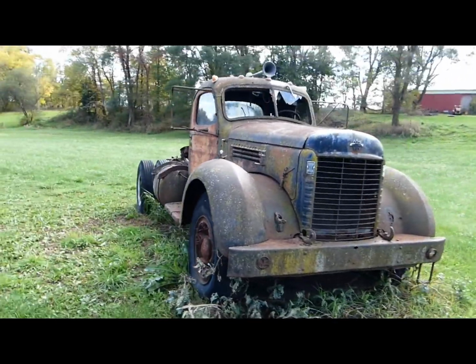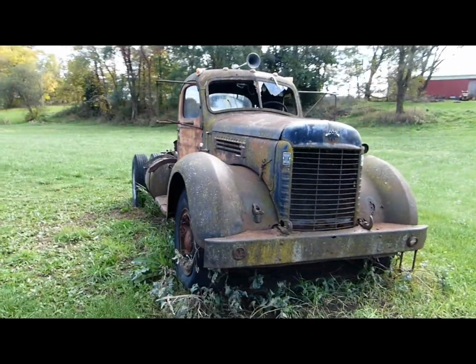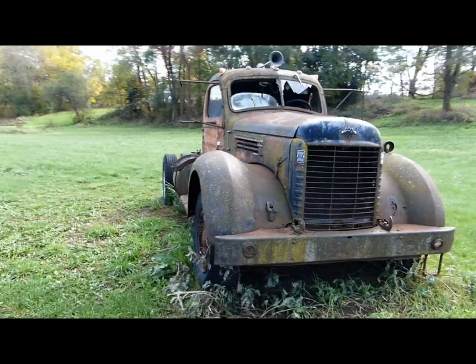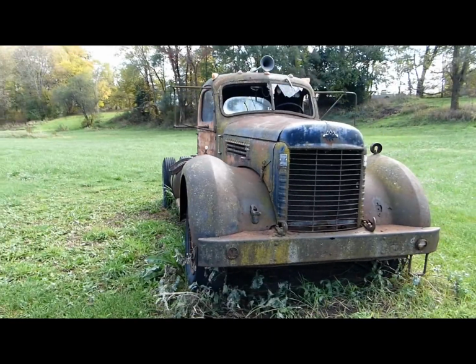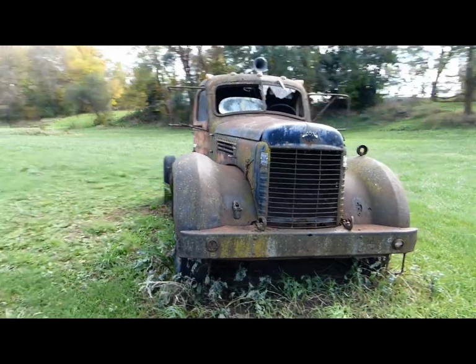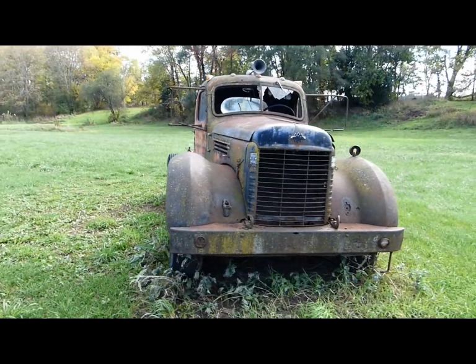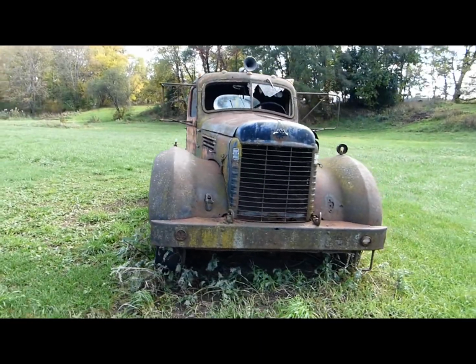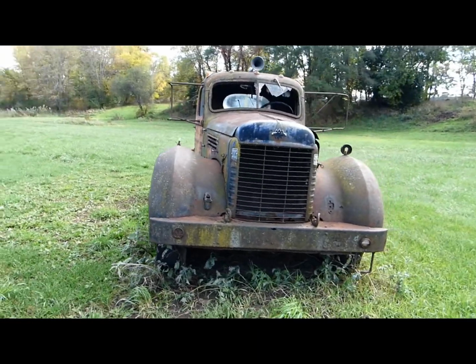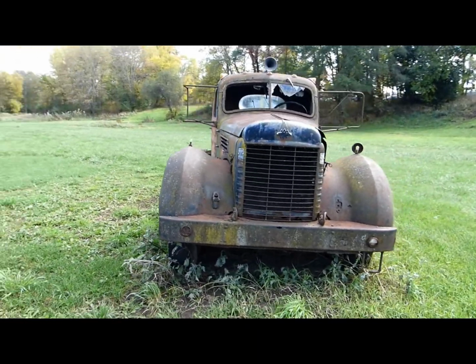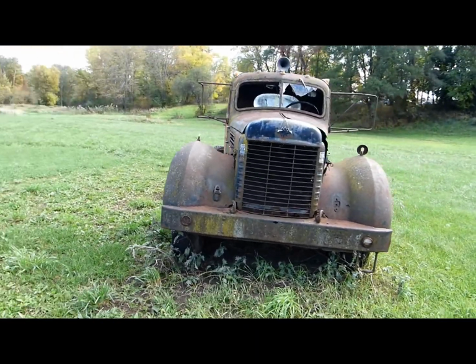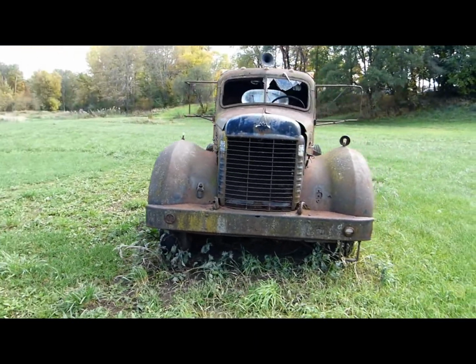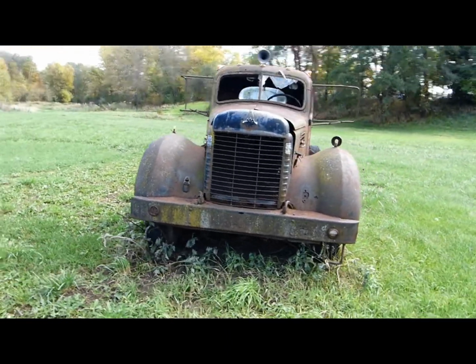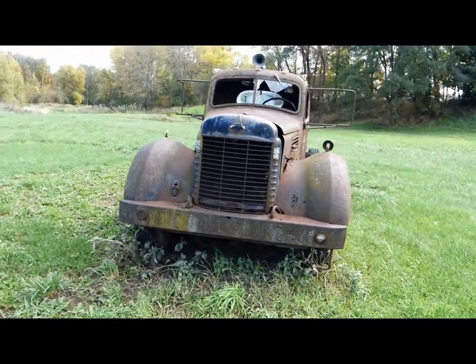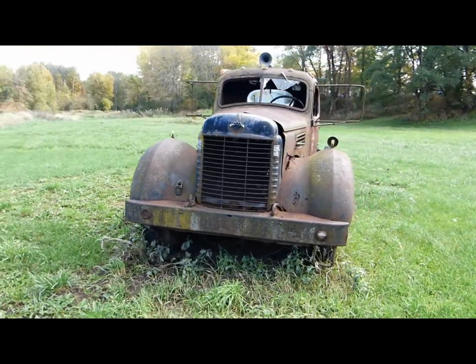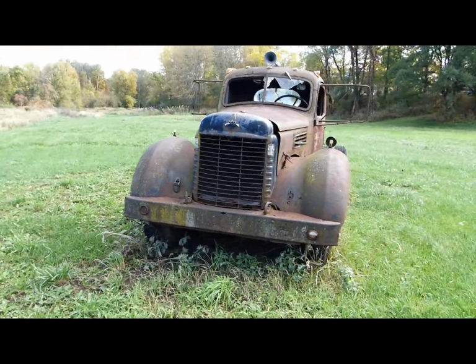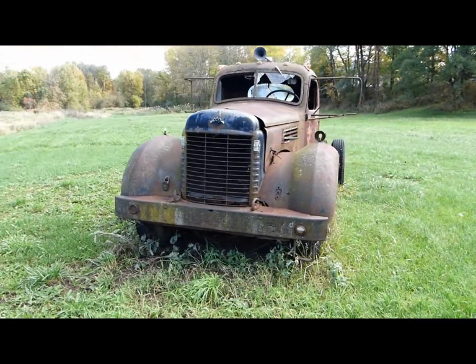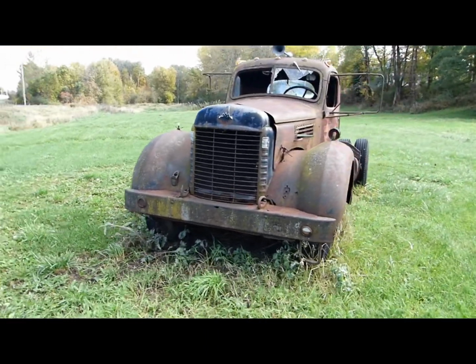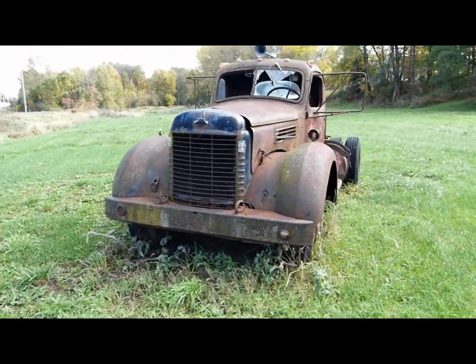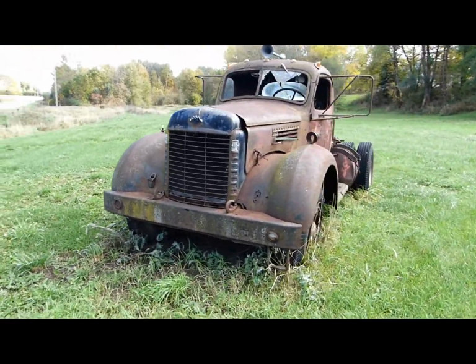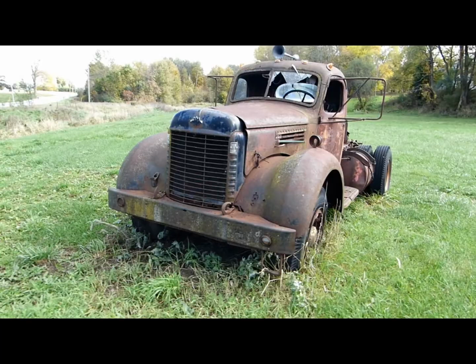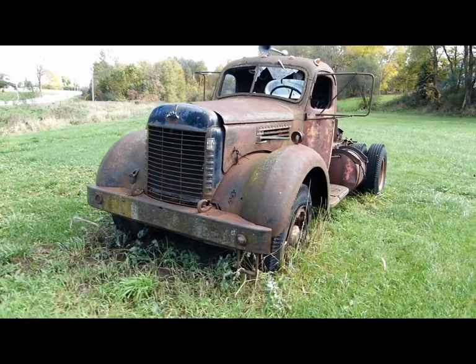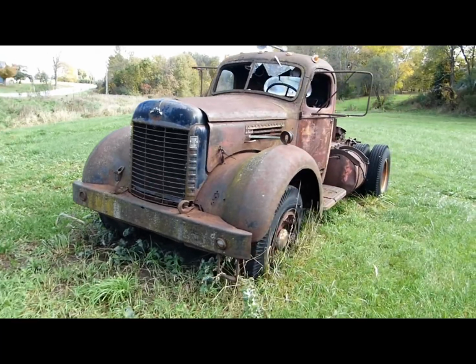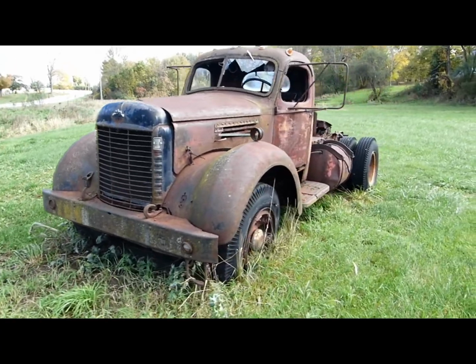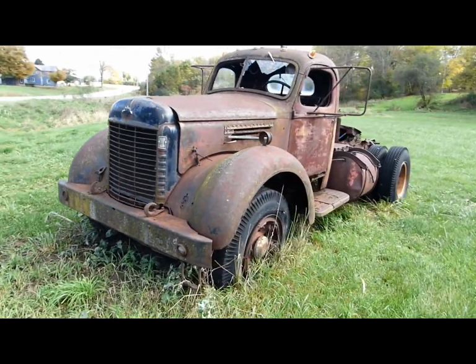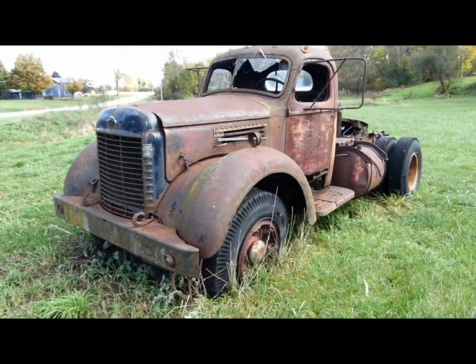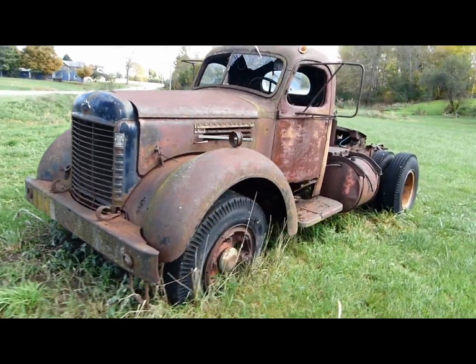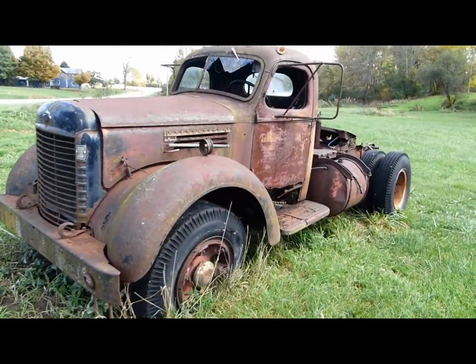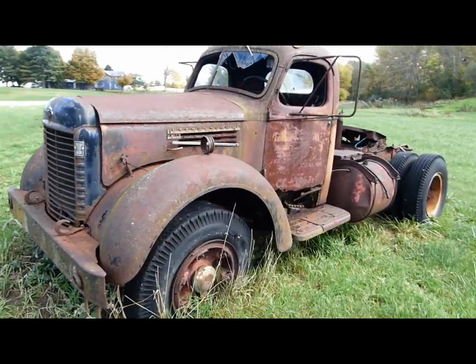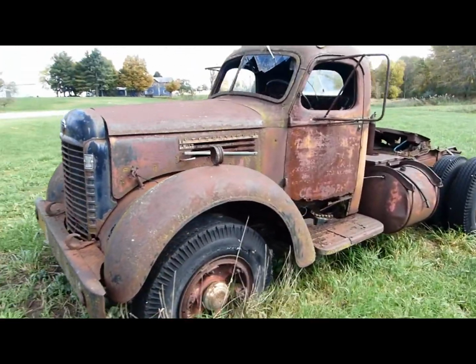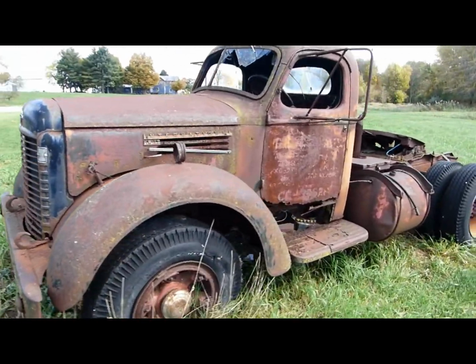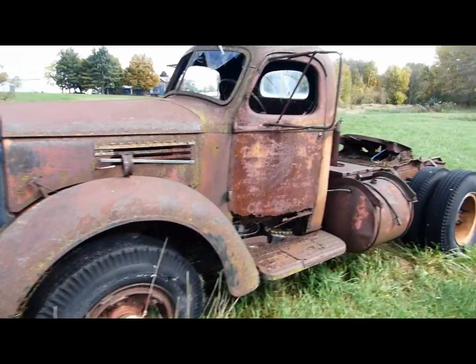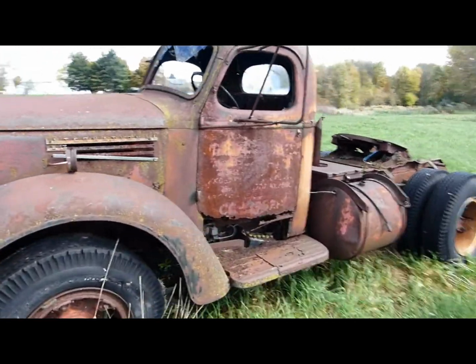The good news is that the buyer intends to restore this truck. I wish him well — it needs a lot of work.